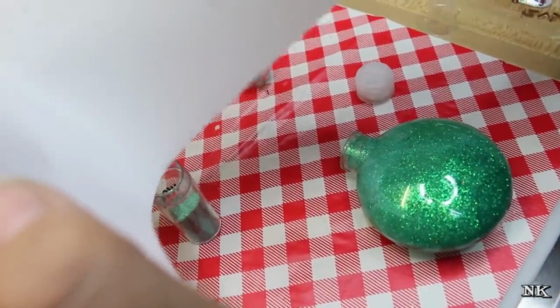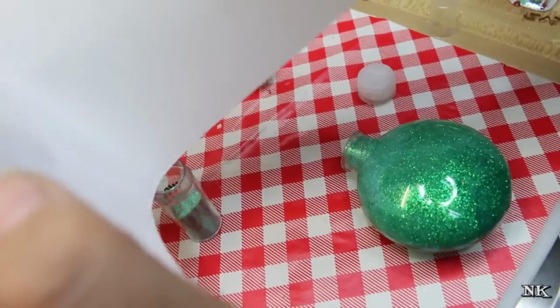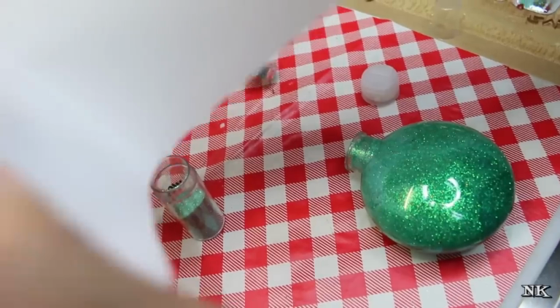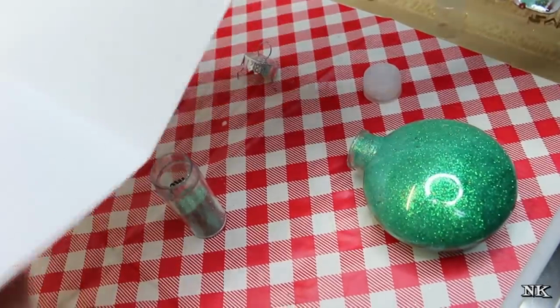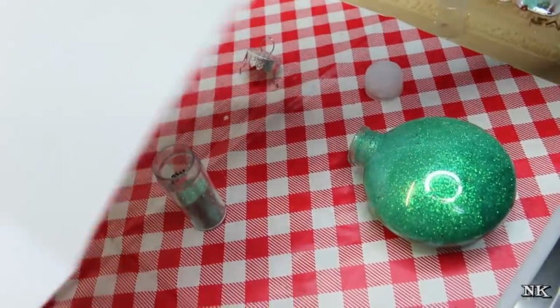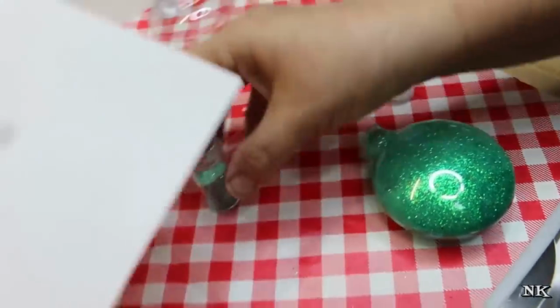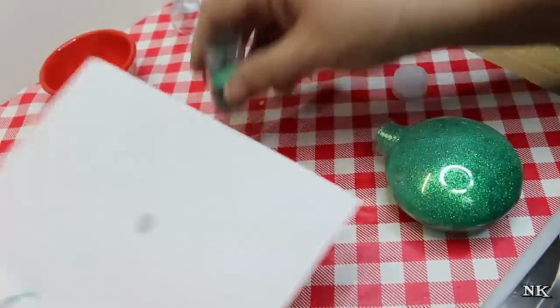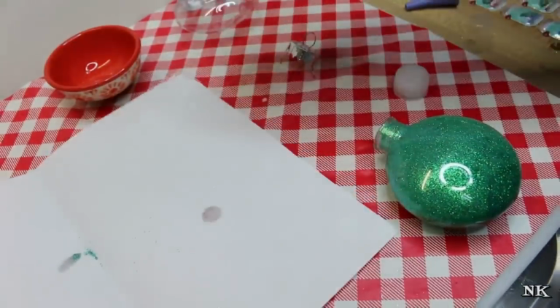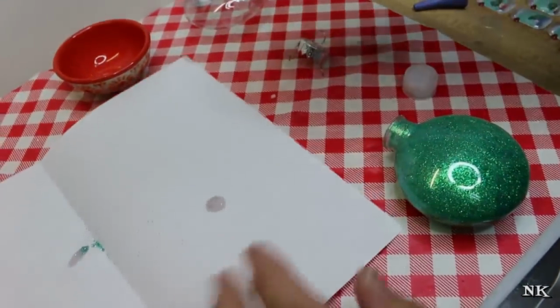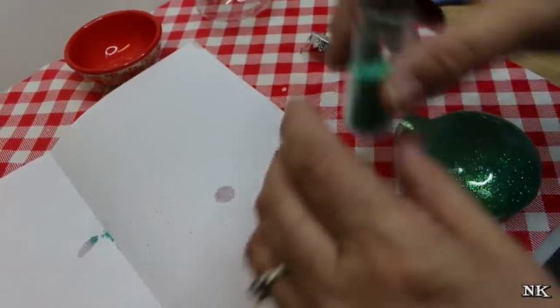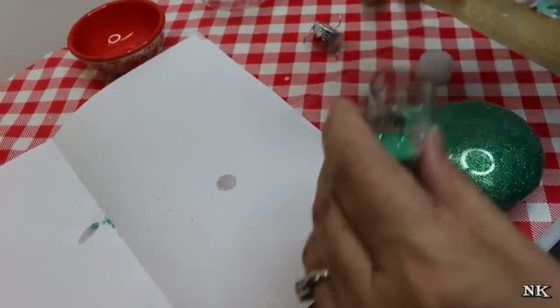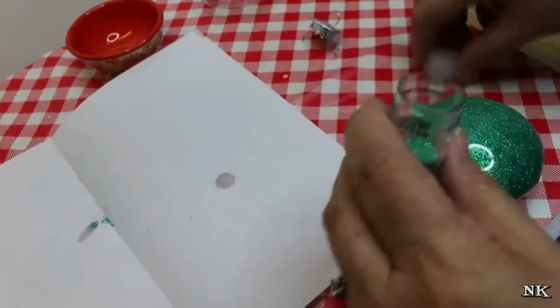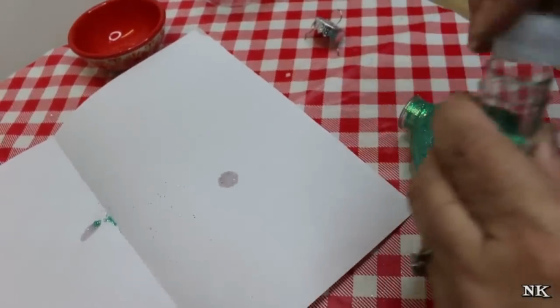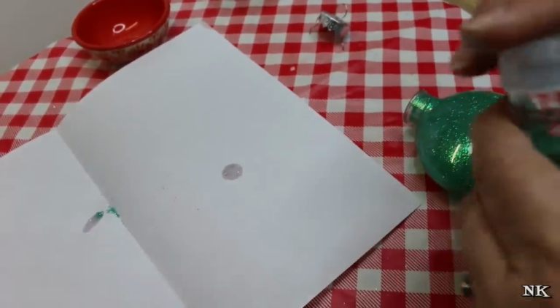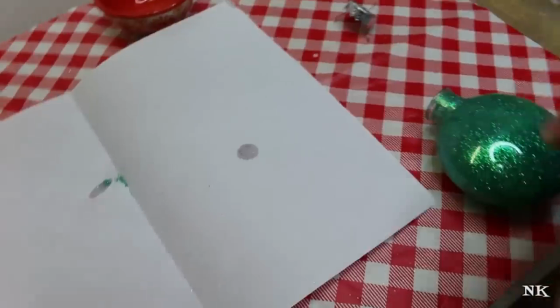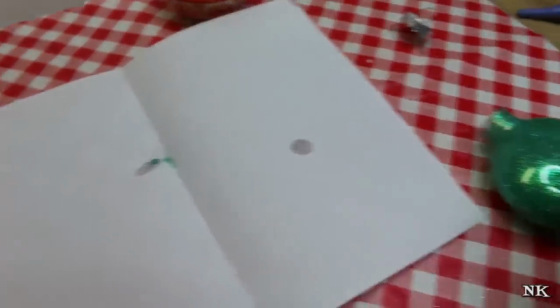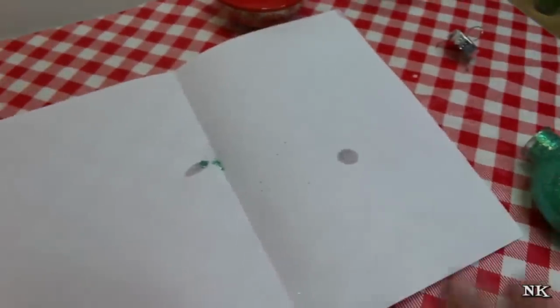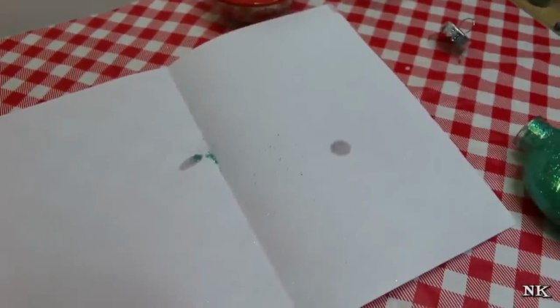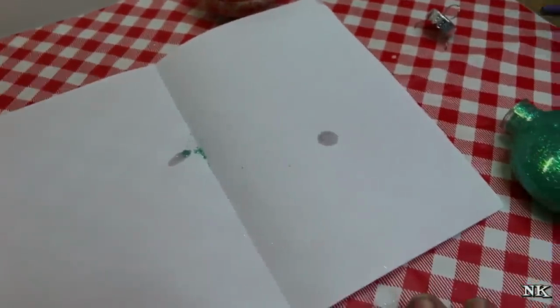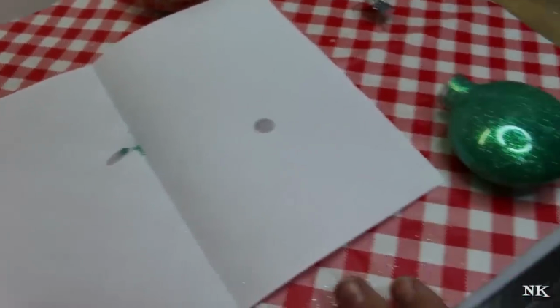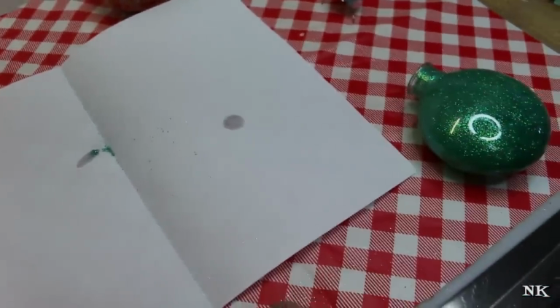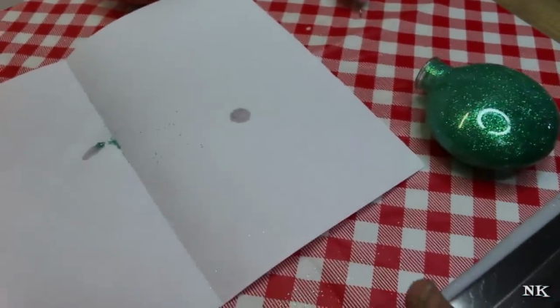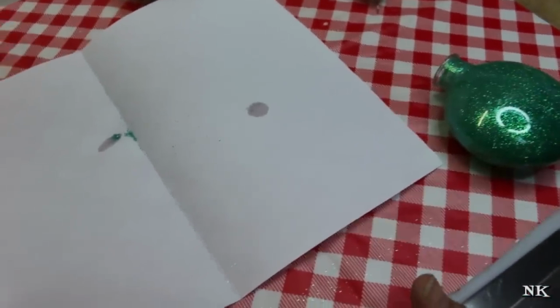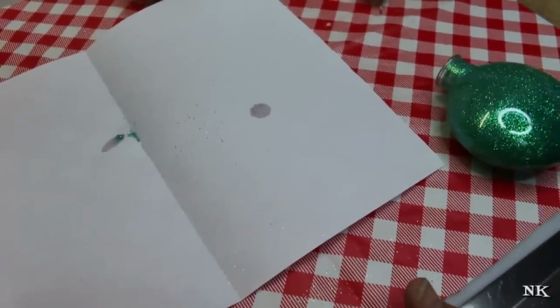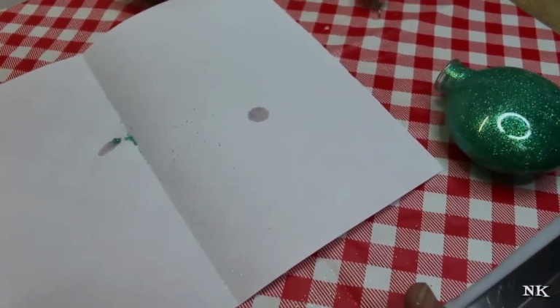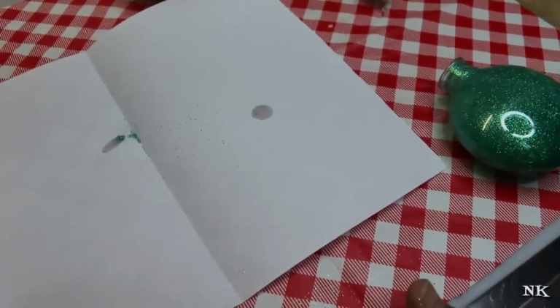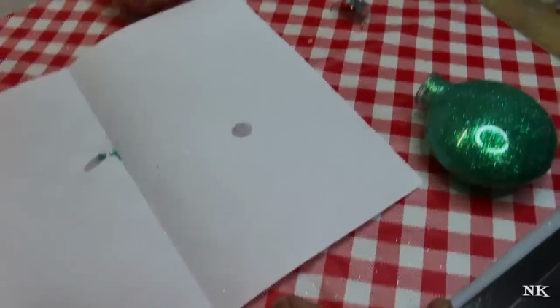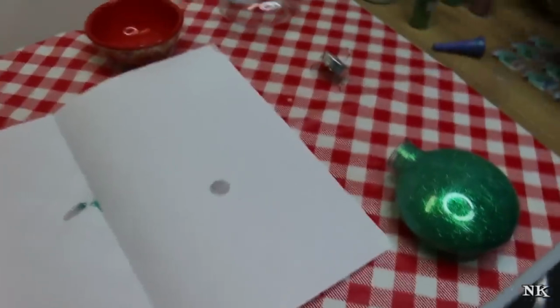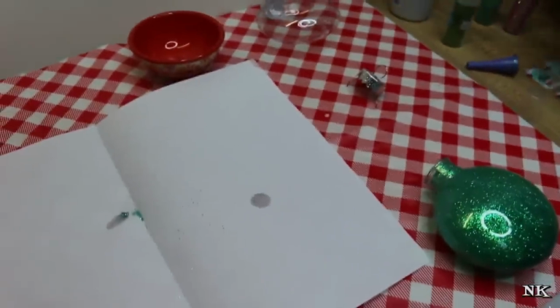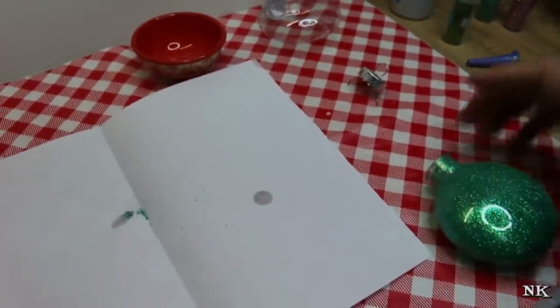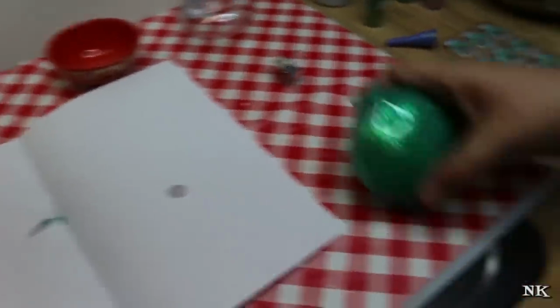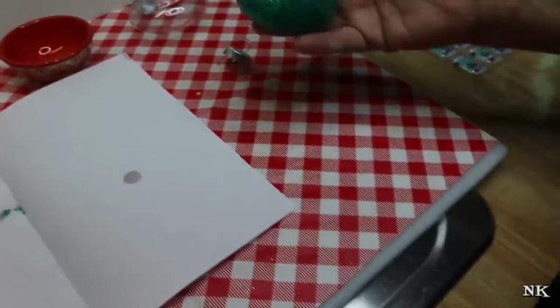The reason we have this piece of paper folded in half is because you want to get that excess glitter back in the container. That little channel from the fold is going to help you aim it directly back into your small container. I use this also when I do embossing powder.